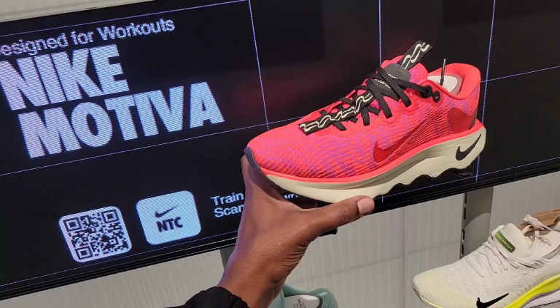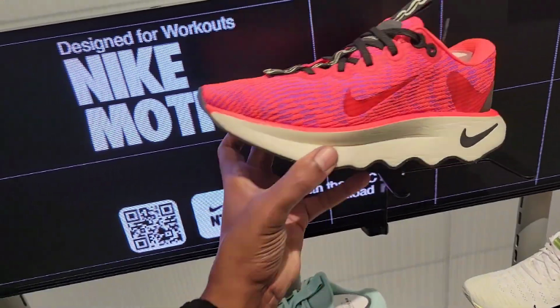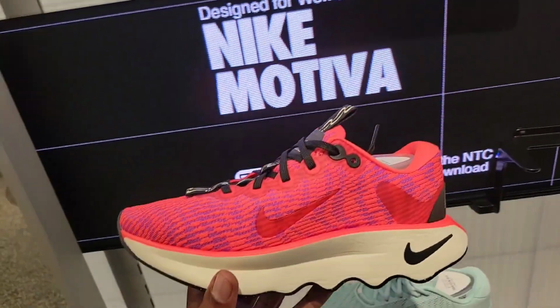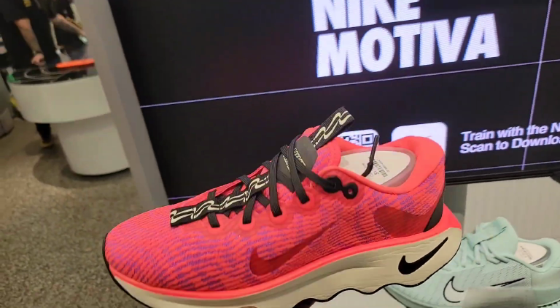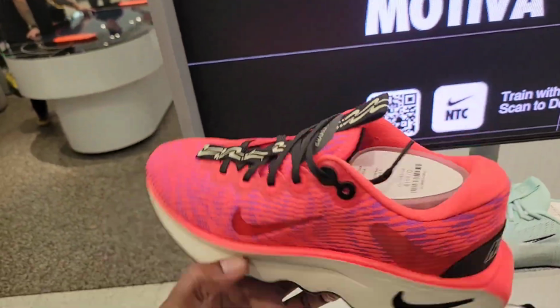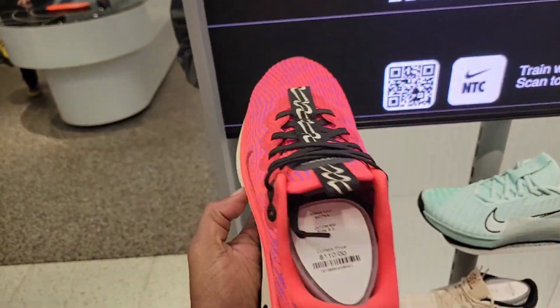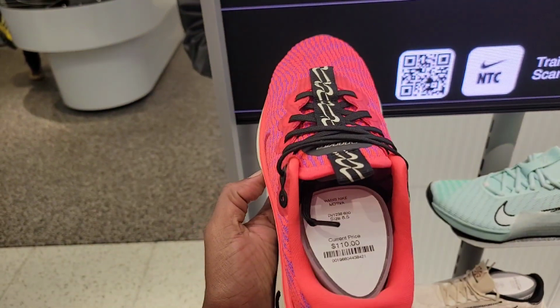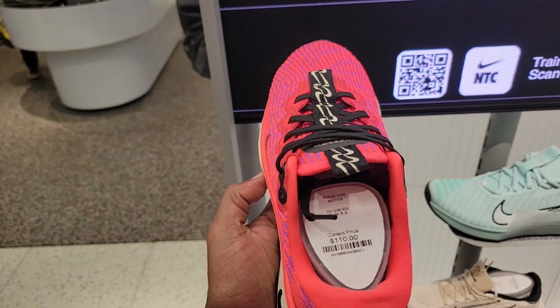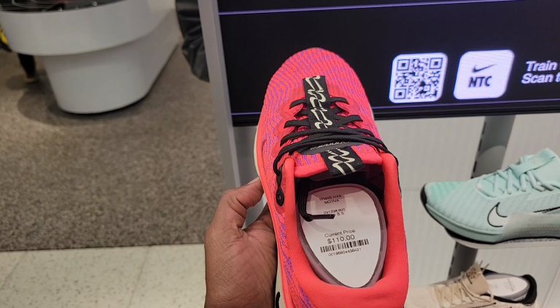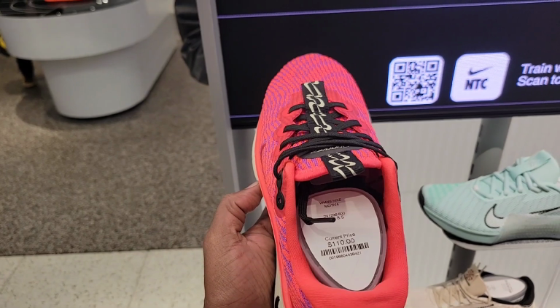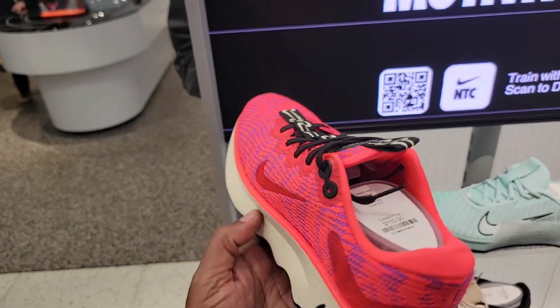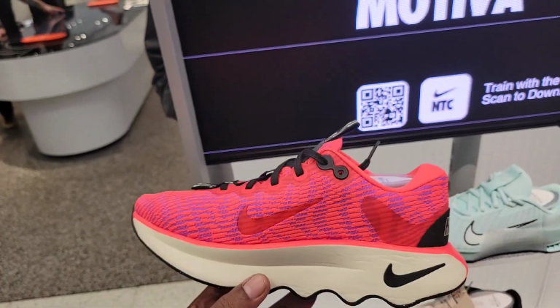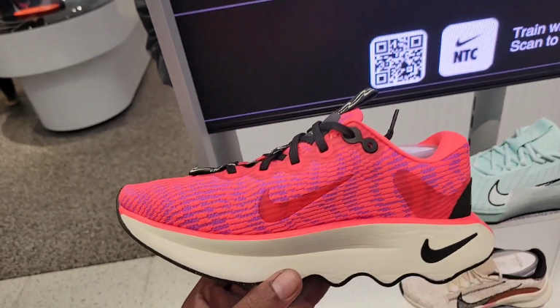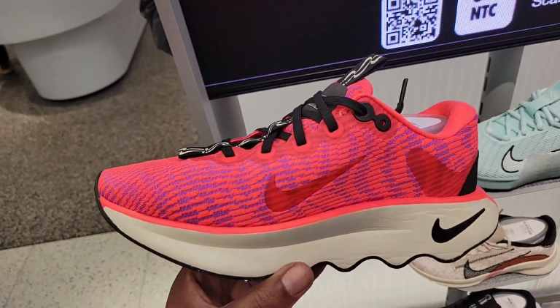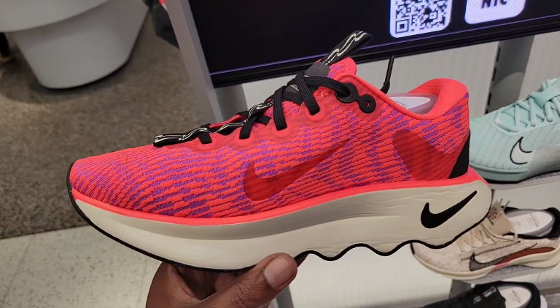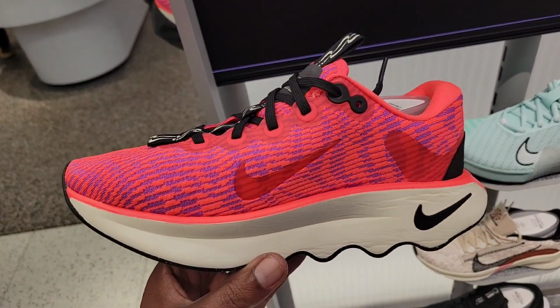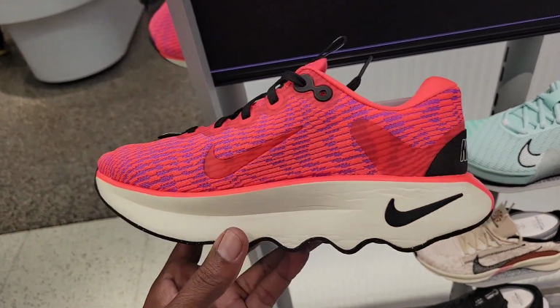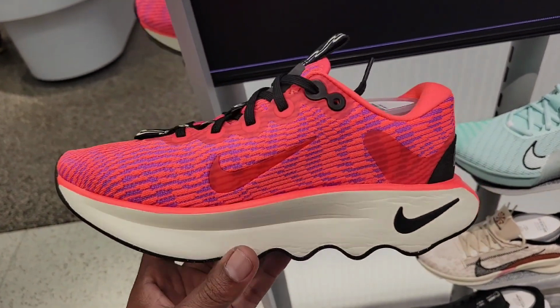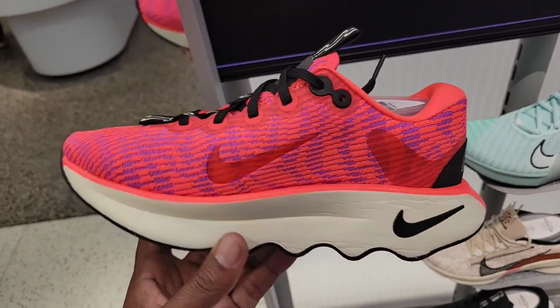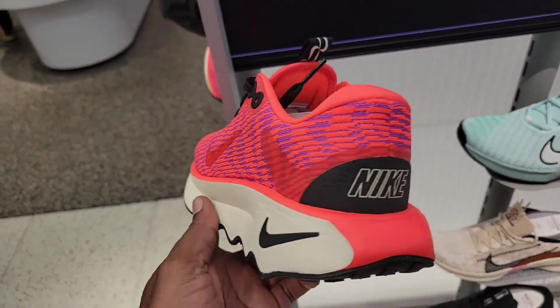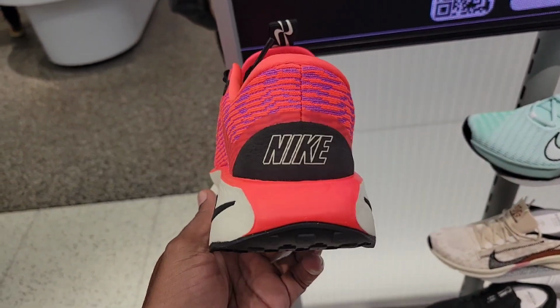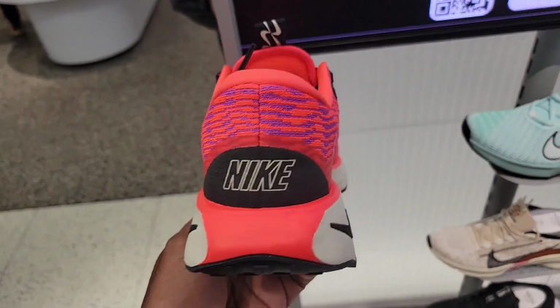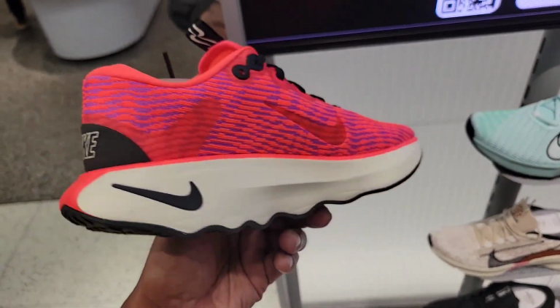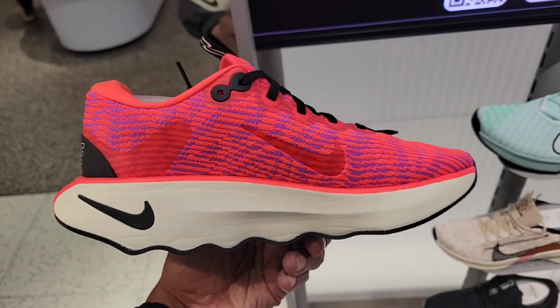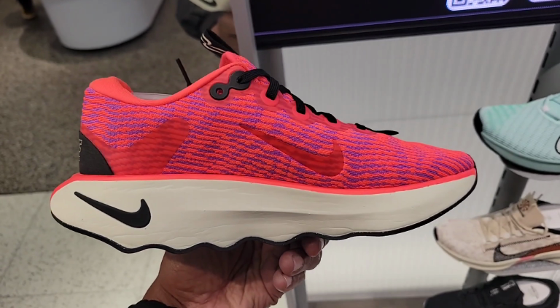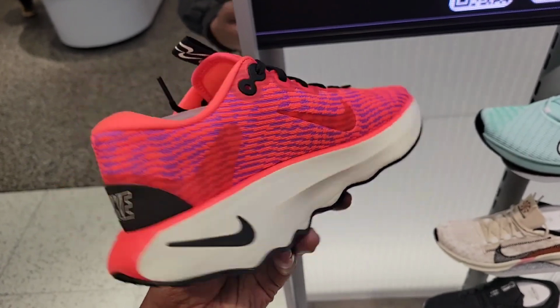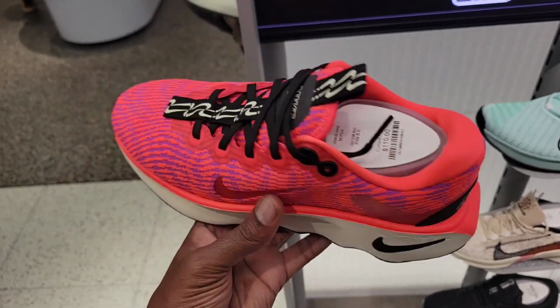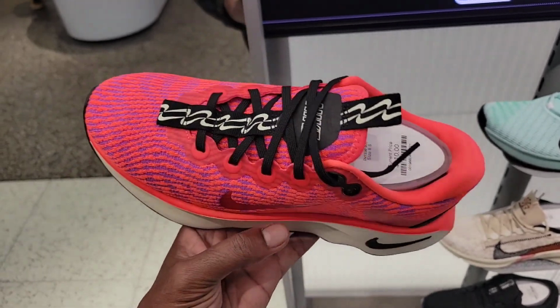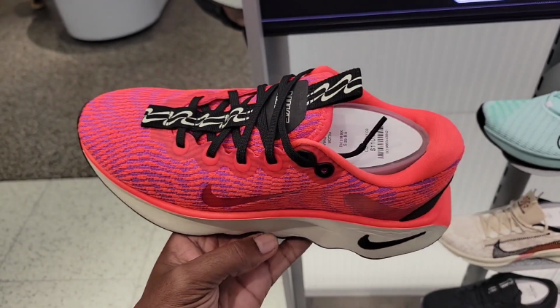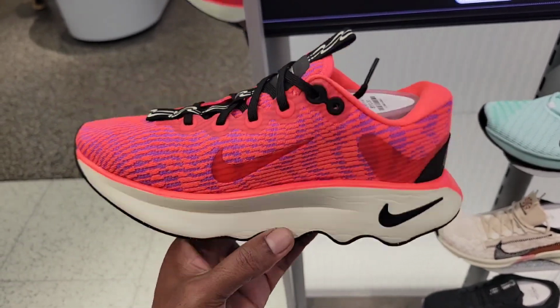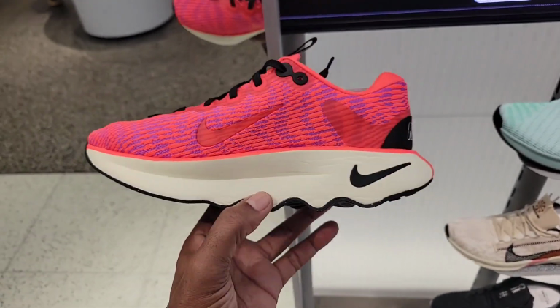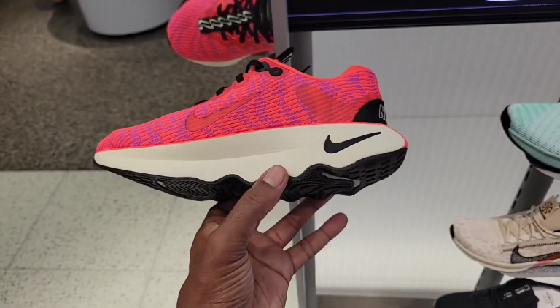They got a new running shoe right here — the Nike Movita. What do you guys think about this one? Definitely a new shoe. $110 on the retail.